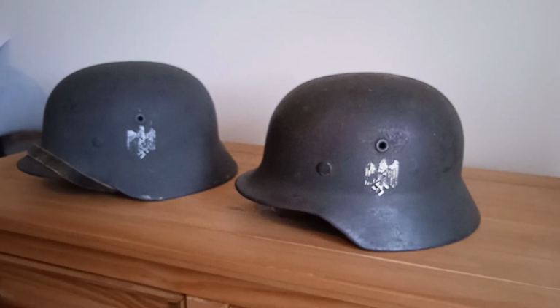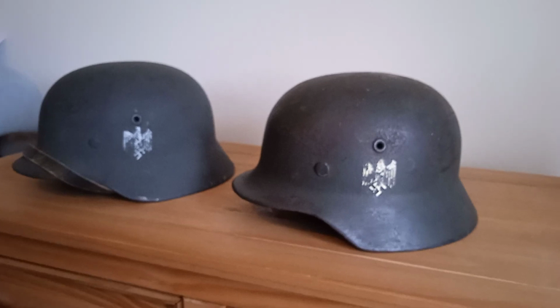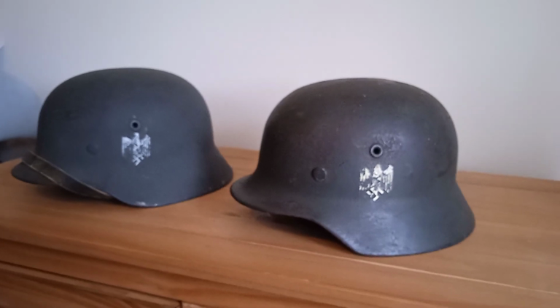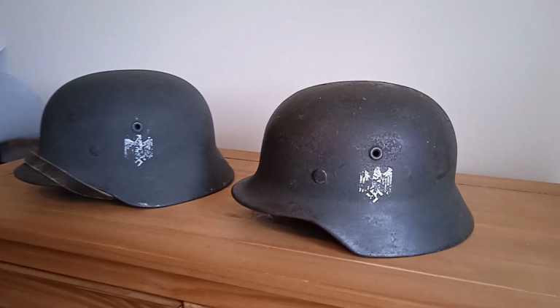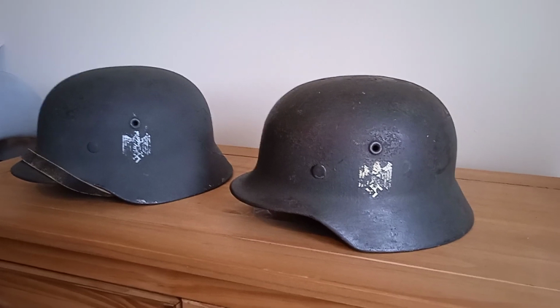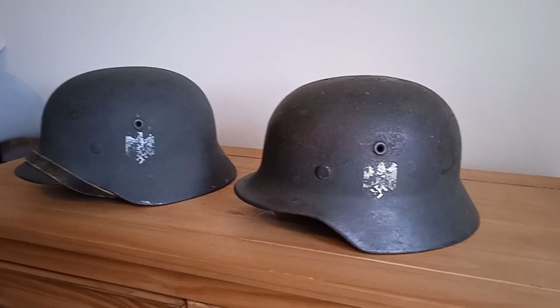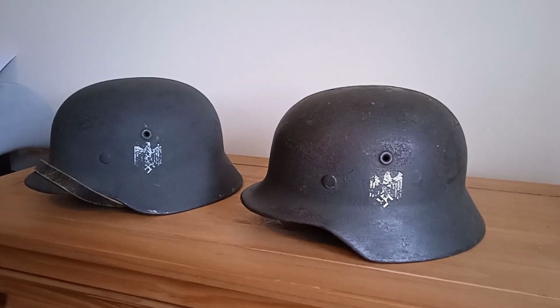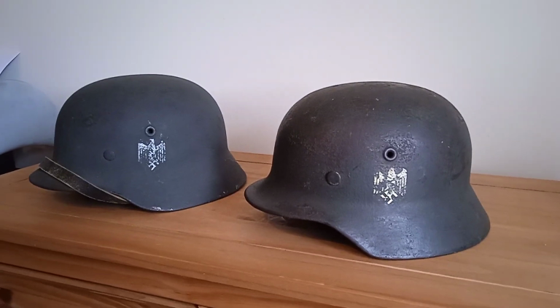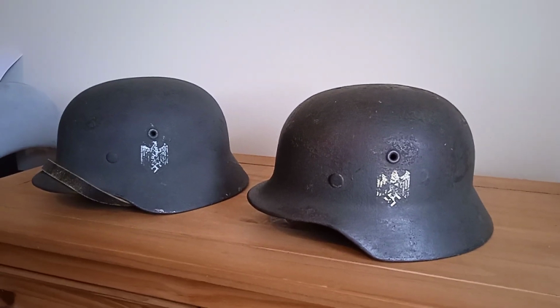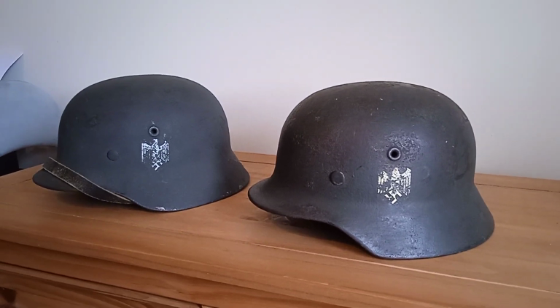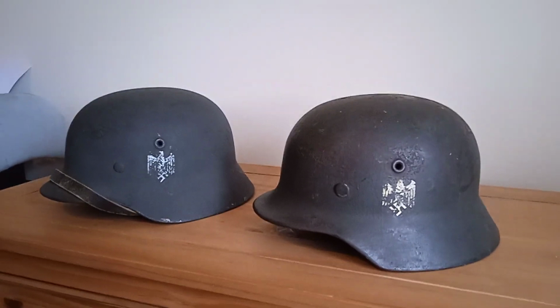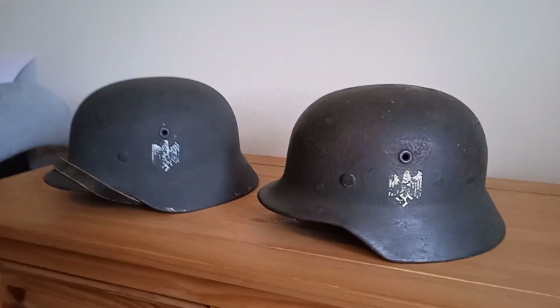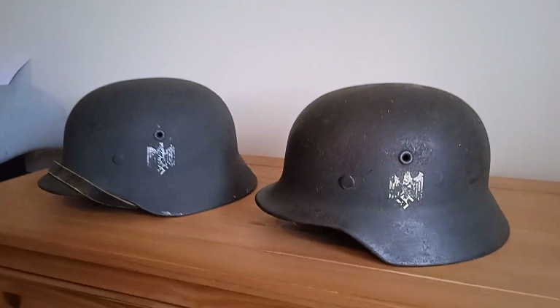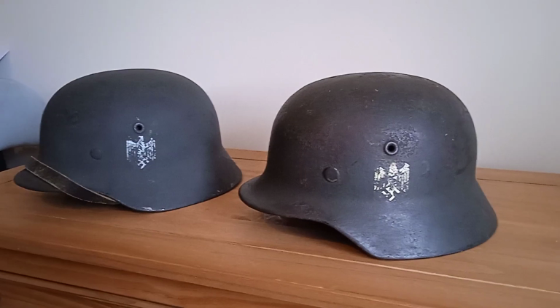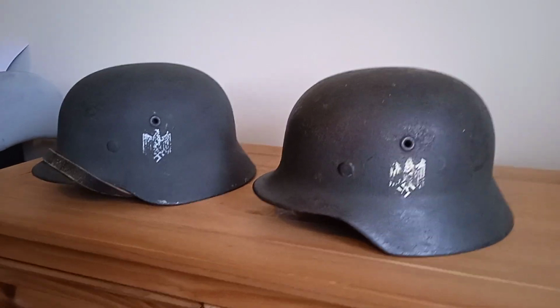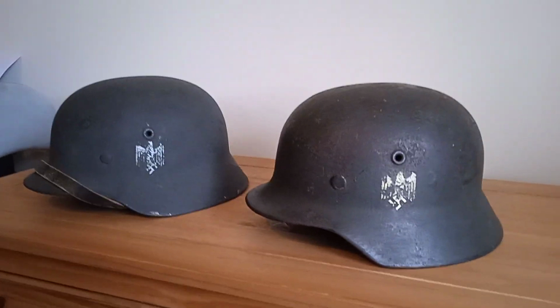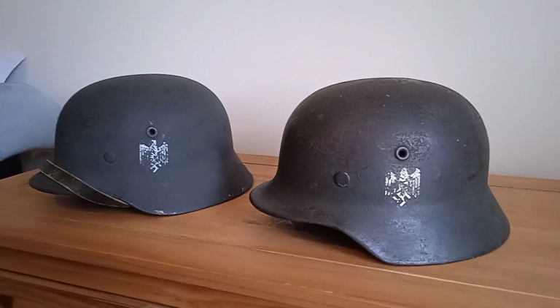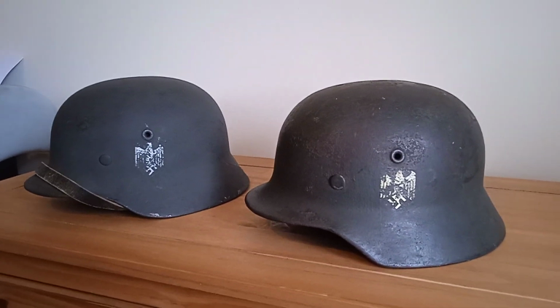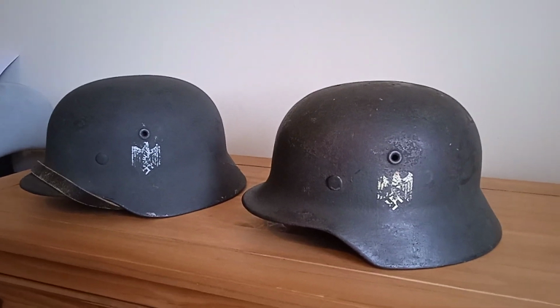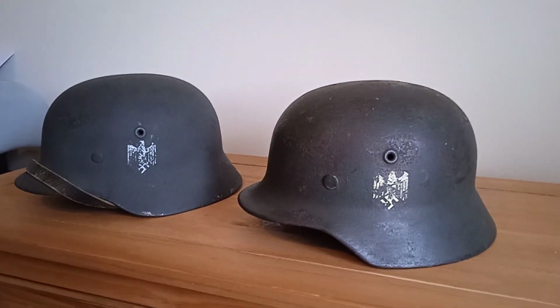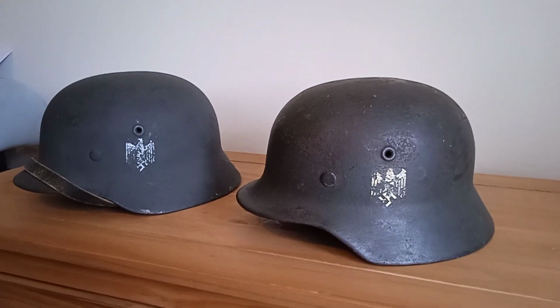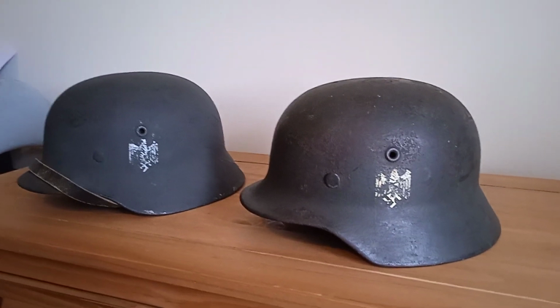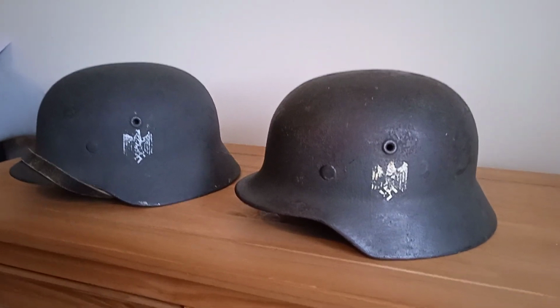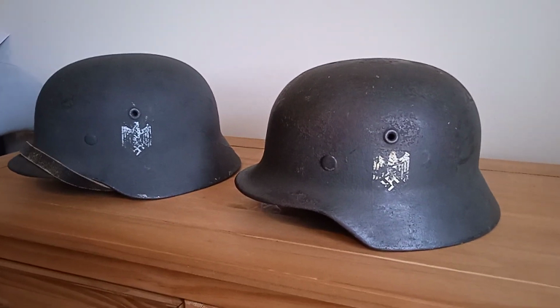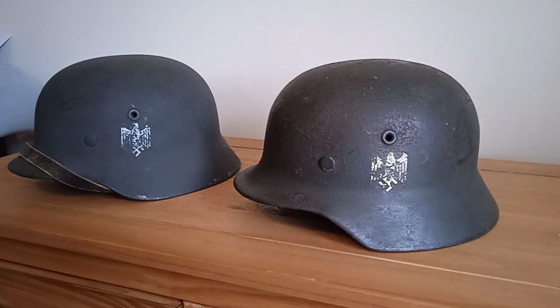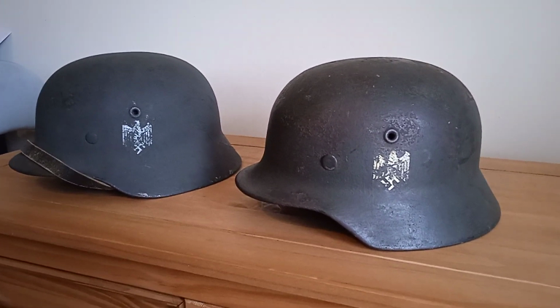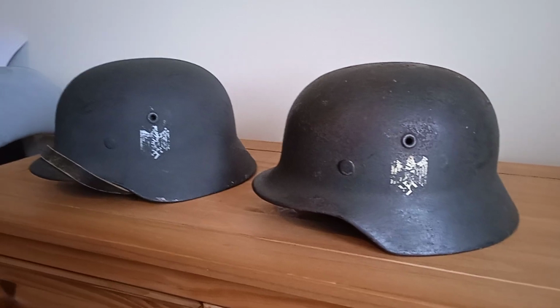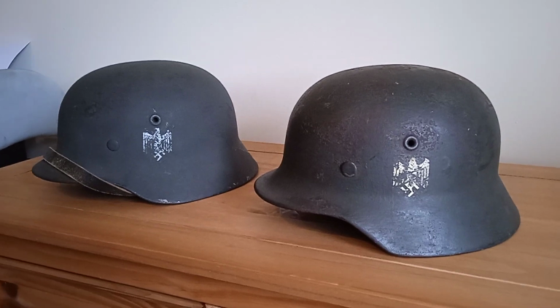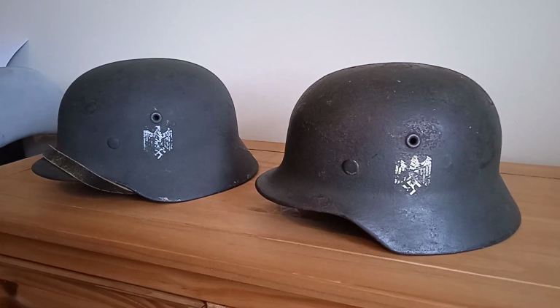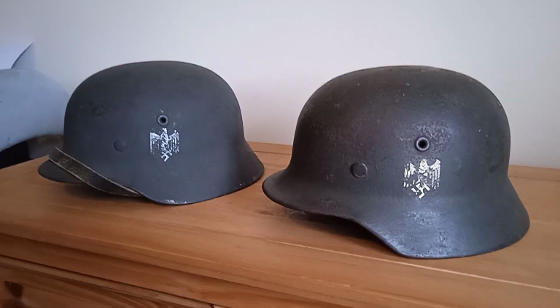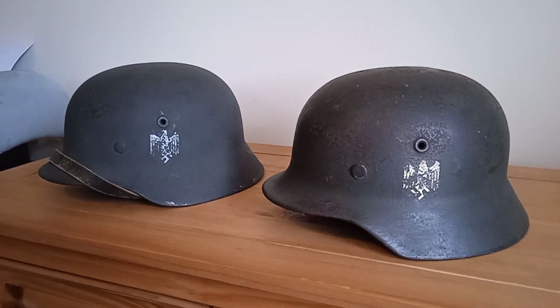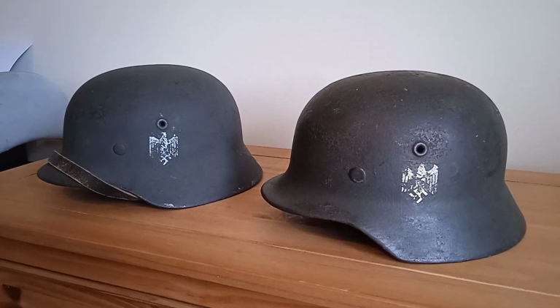Hello guys, it's a new video. This is about M40 helmets, and these two are both what they call reissue helmets. One is what they would call a field reissue helmet and the other one is a factory reissue.